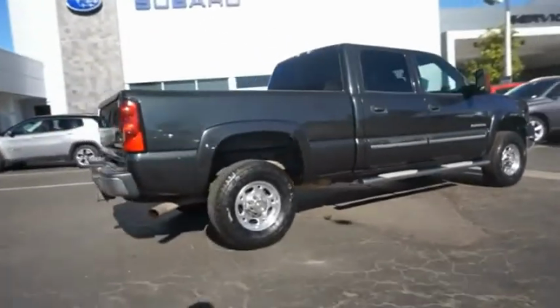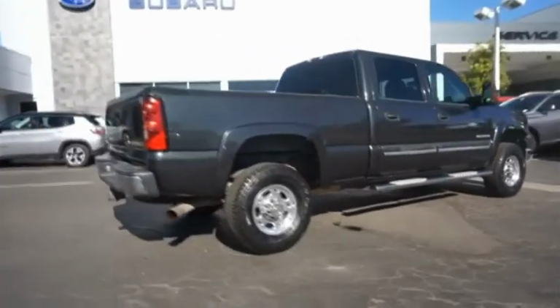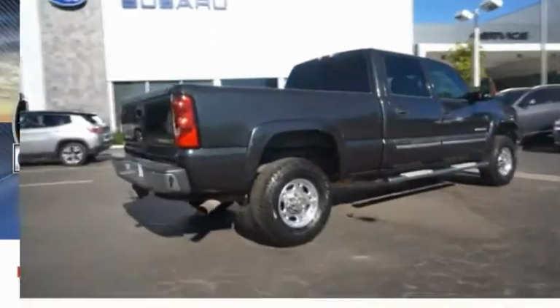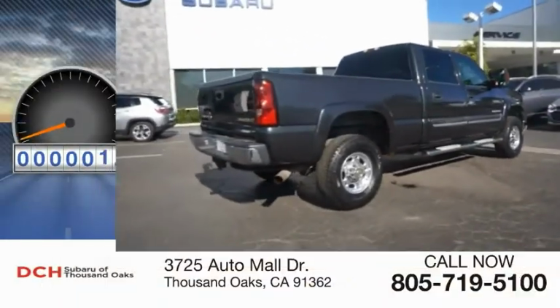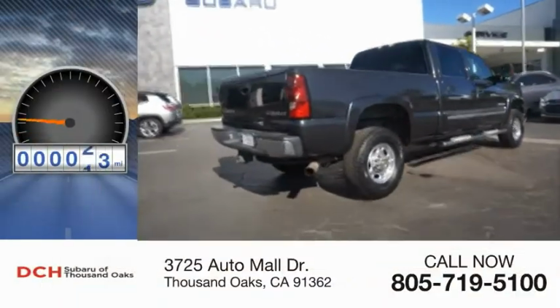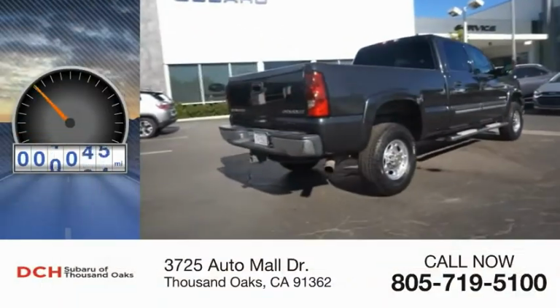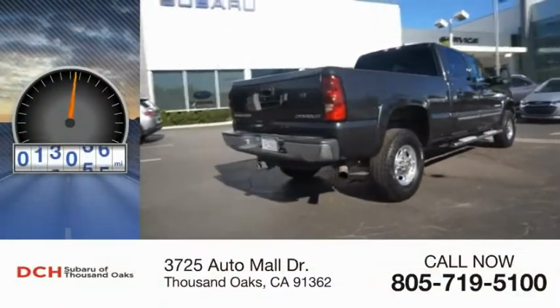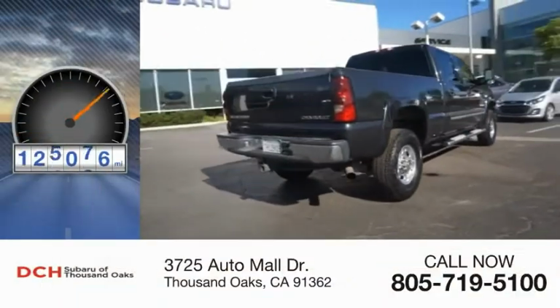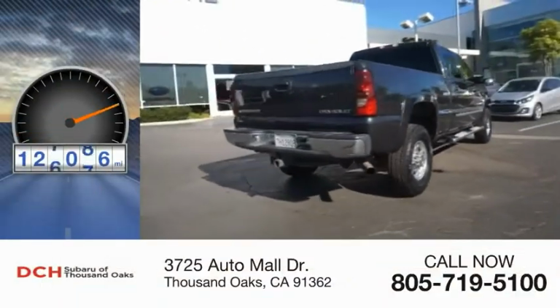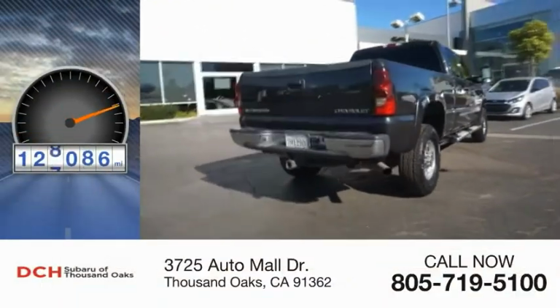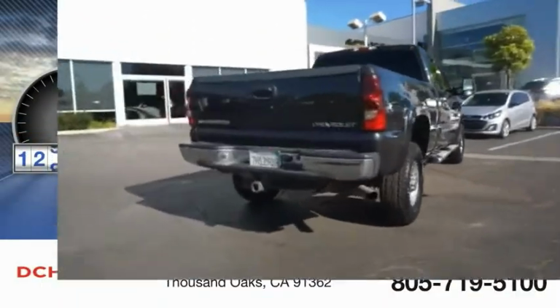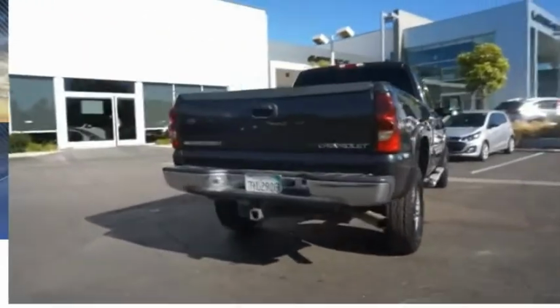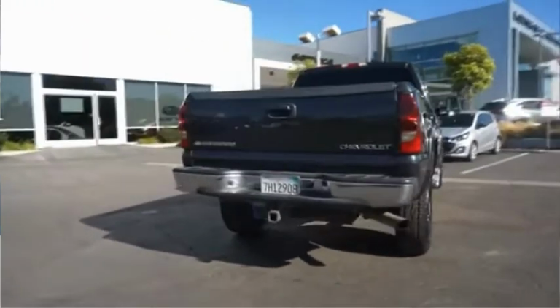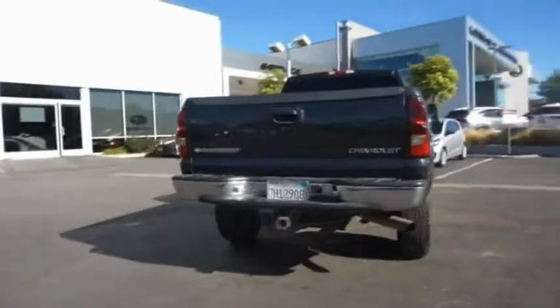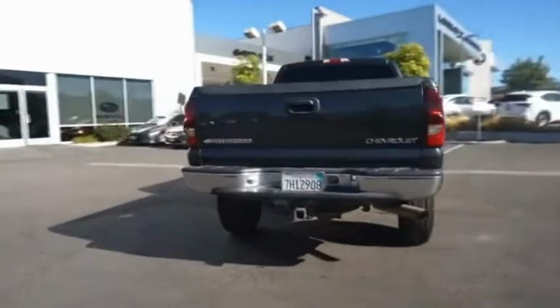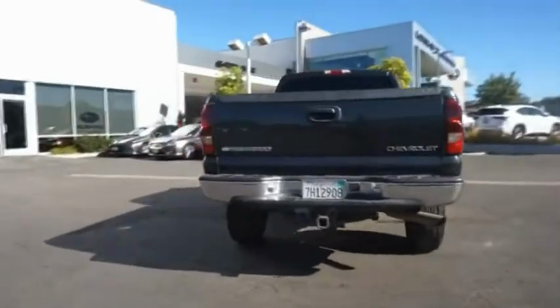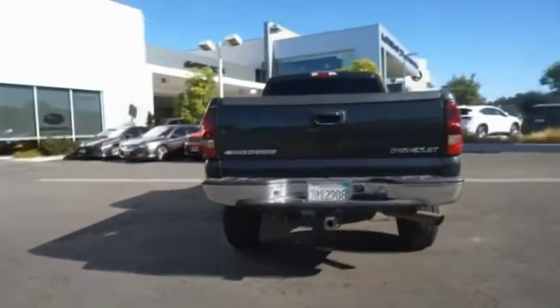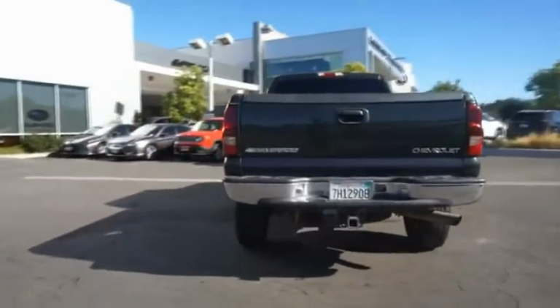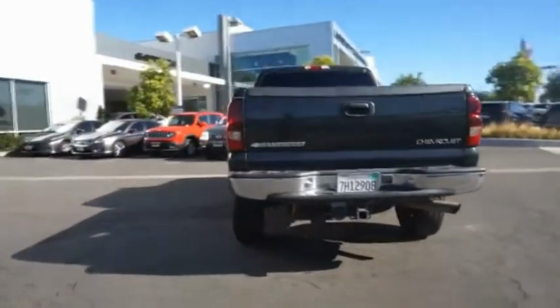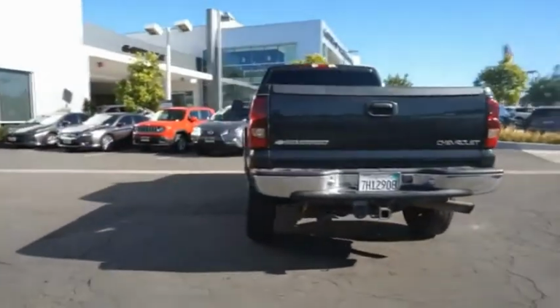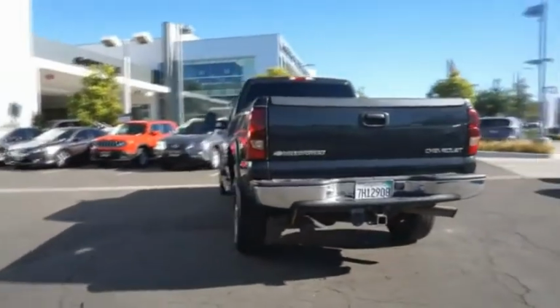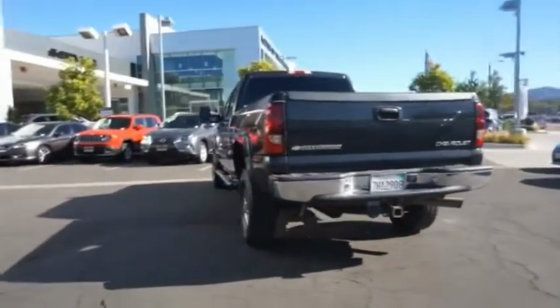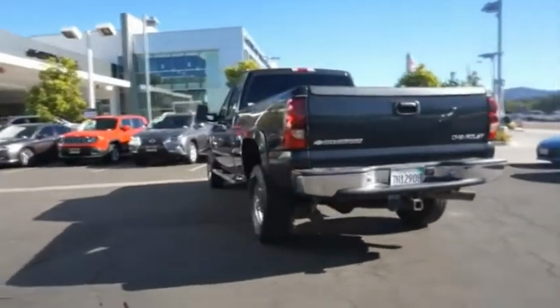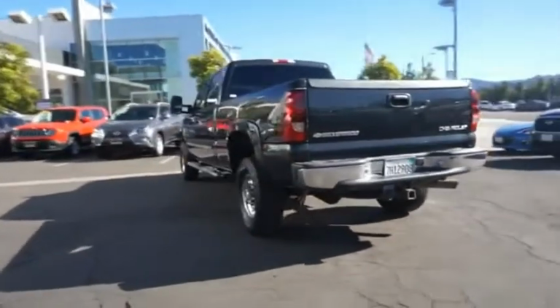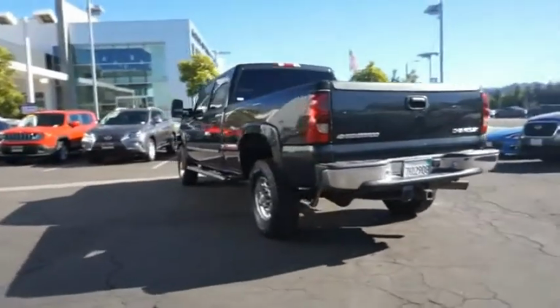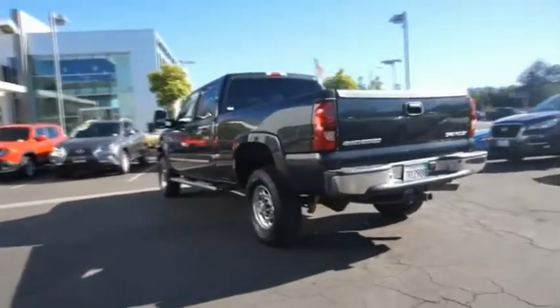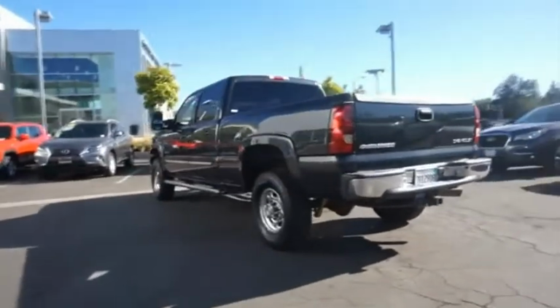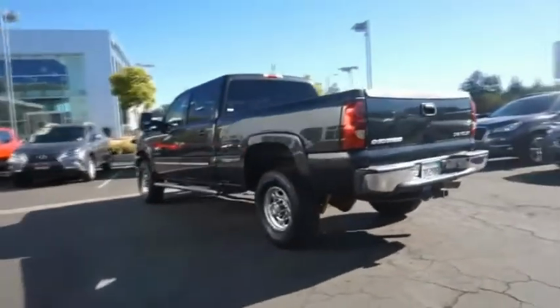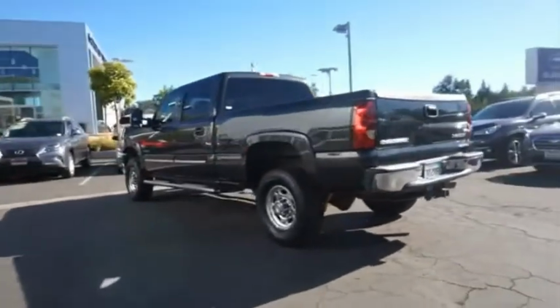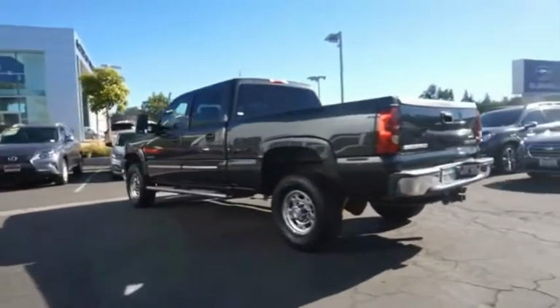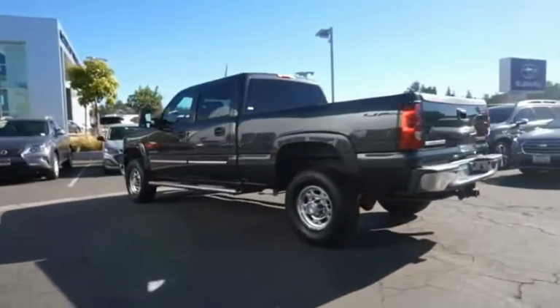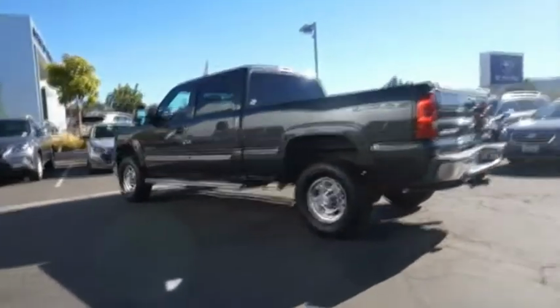This vehicle has less than 130,000 miles. This pickup truck pulls unlike any other. Come take a test drive today.